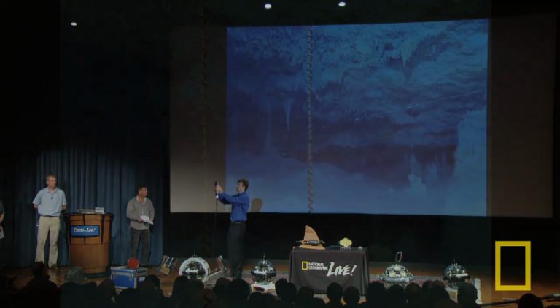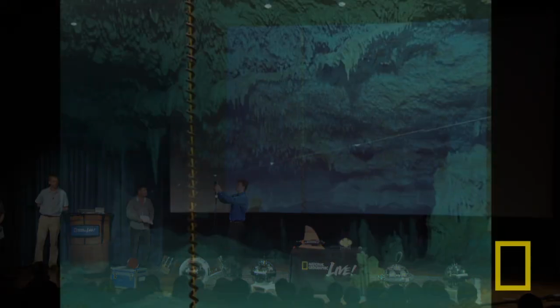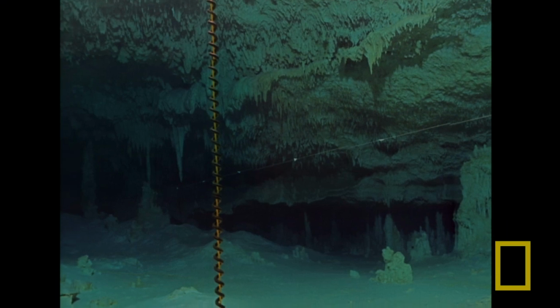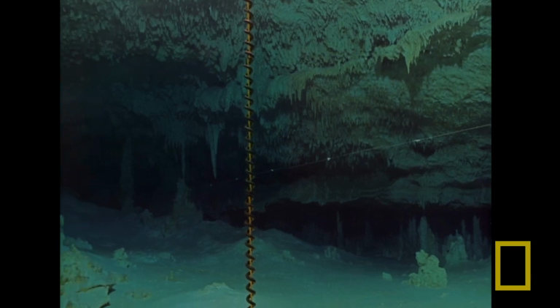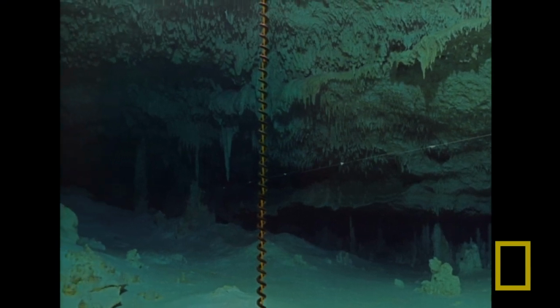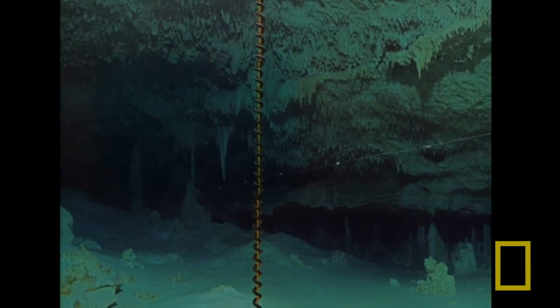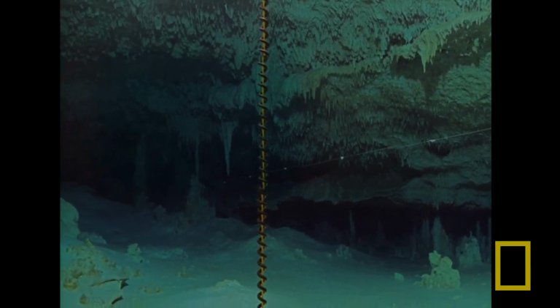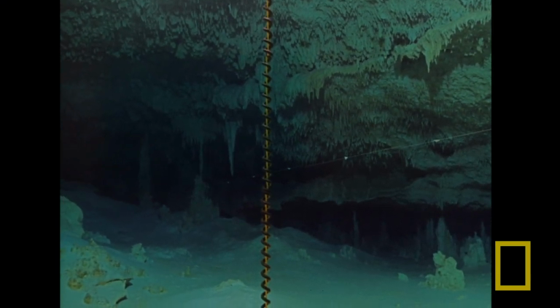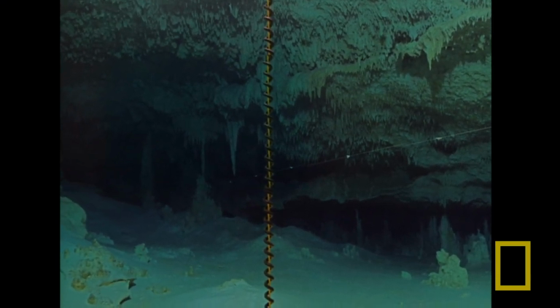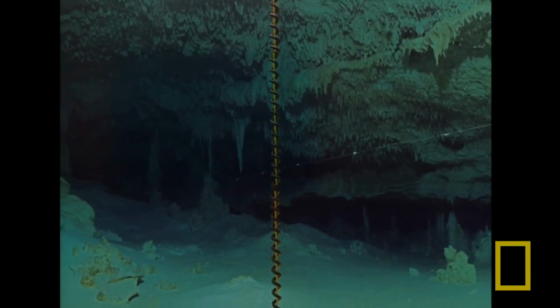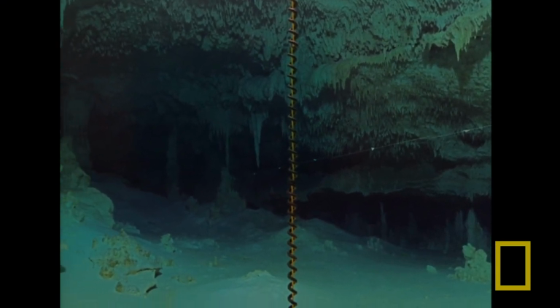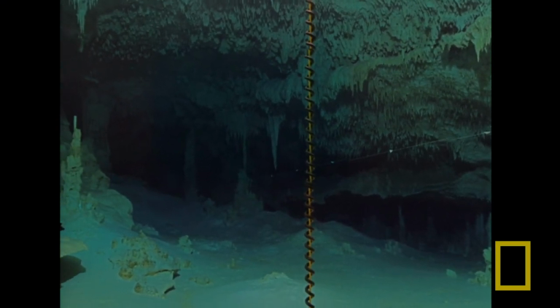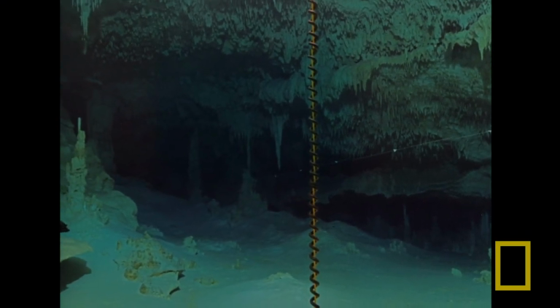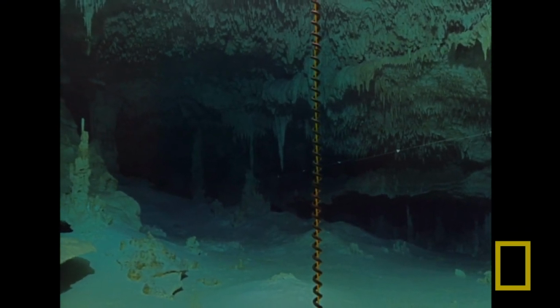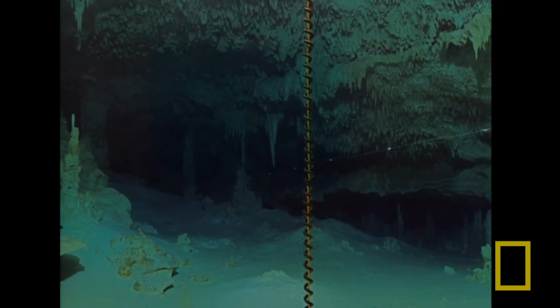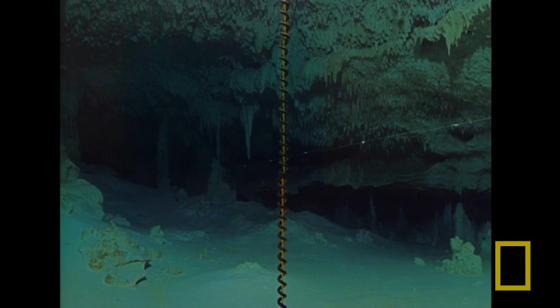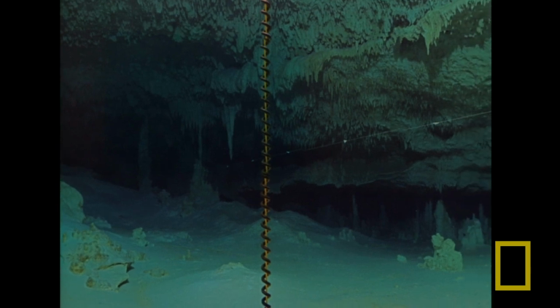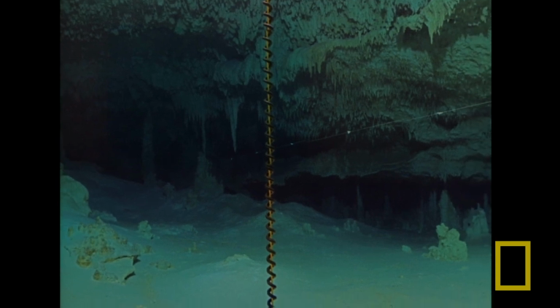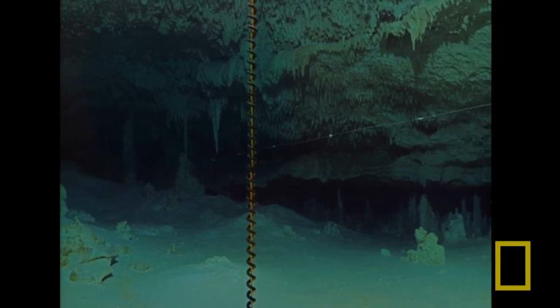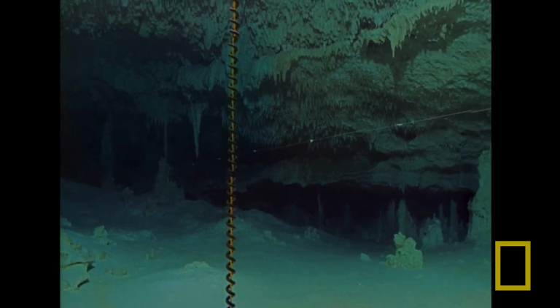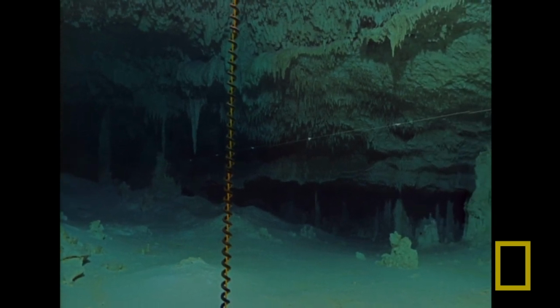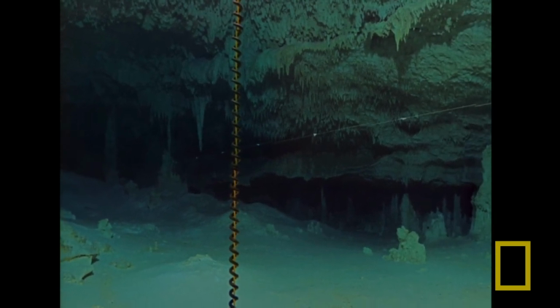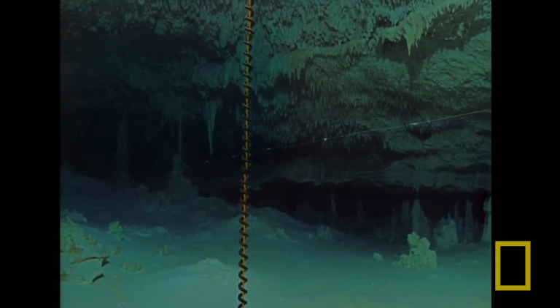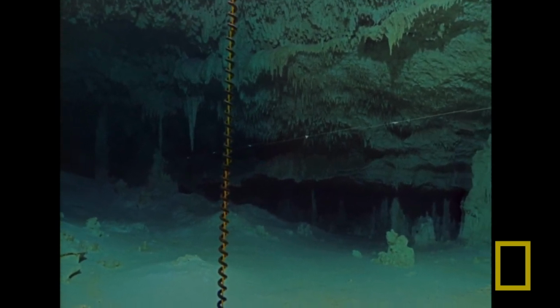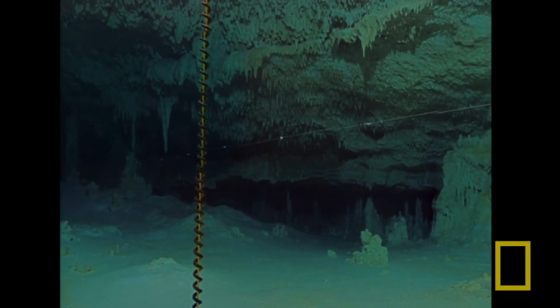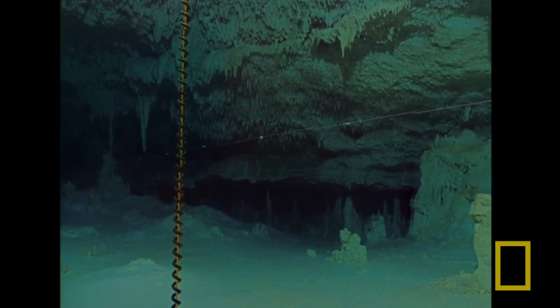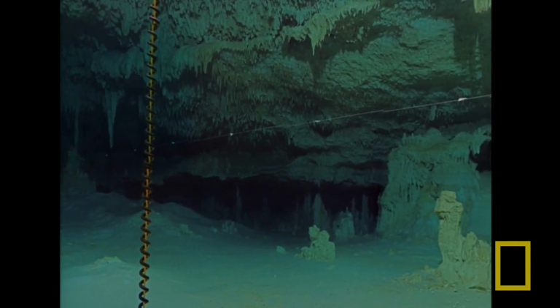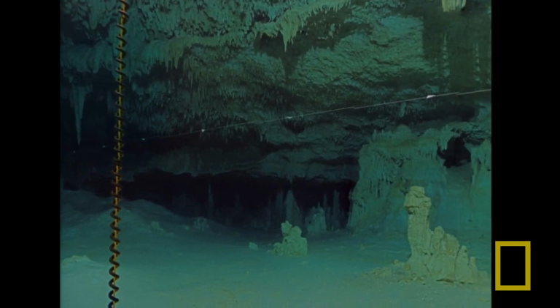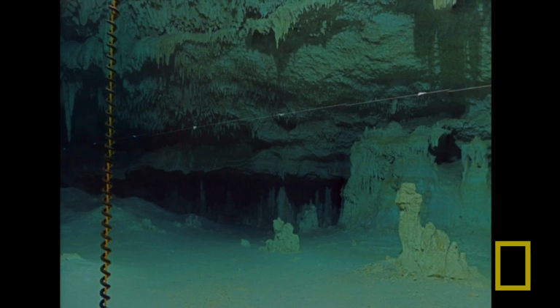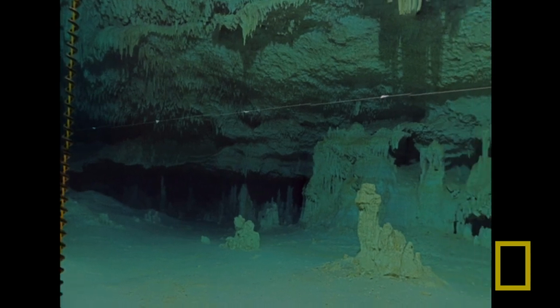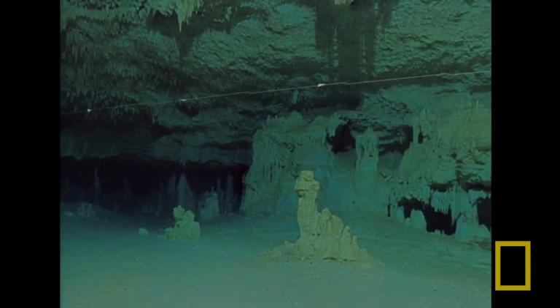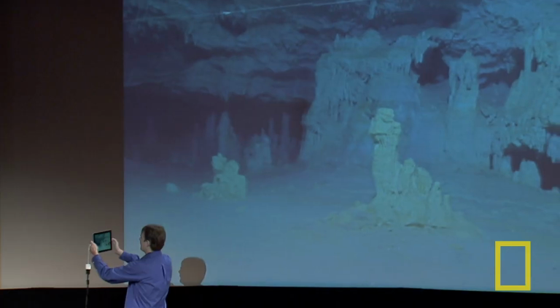That white line with the little triangles on it is called cave line, and it points the direction back out of the cave should you get lost in there. If you get lost or confused in a cave it's very dangerous, because you don't have enough air to sometimes get out.